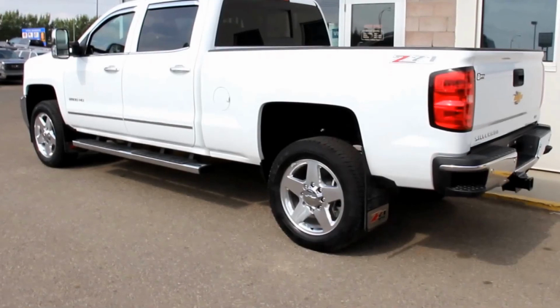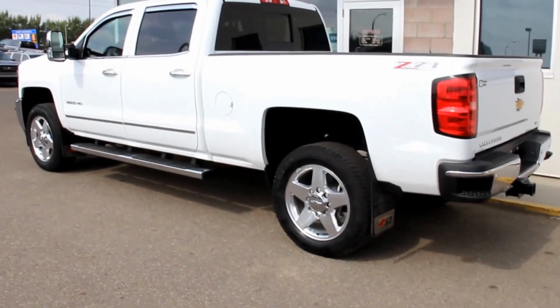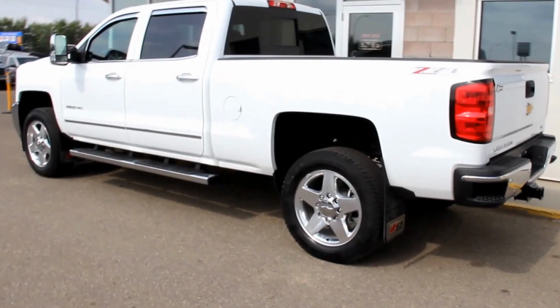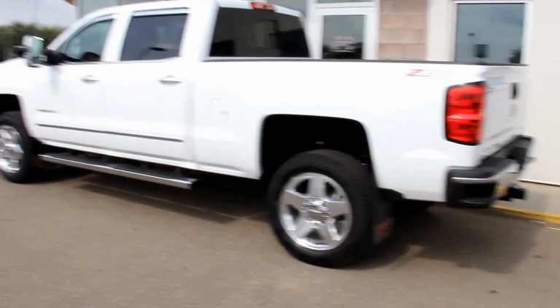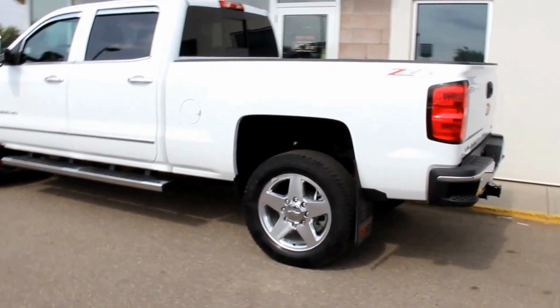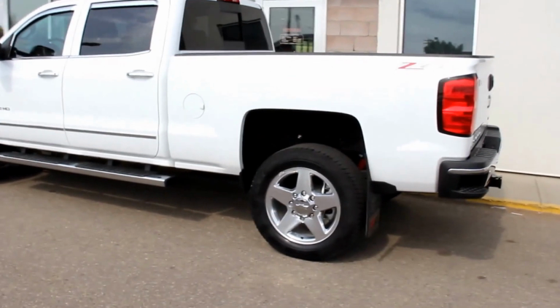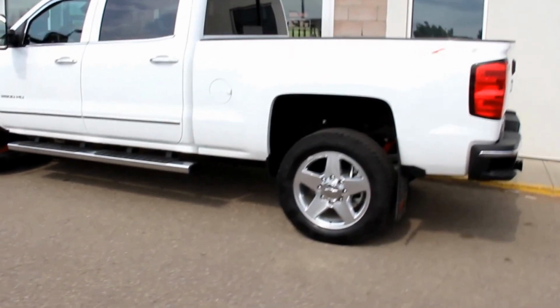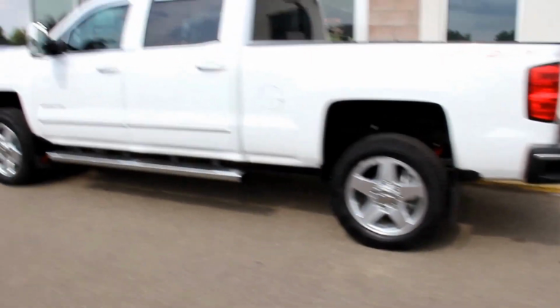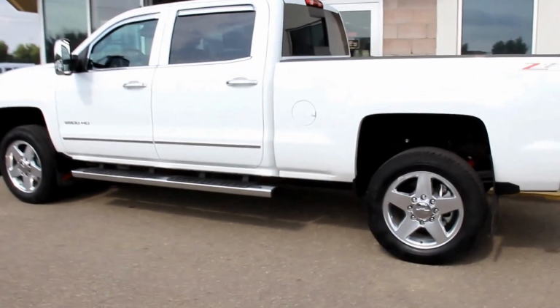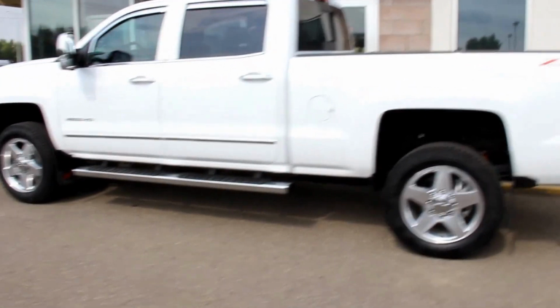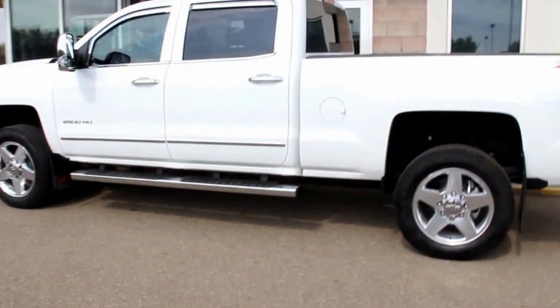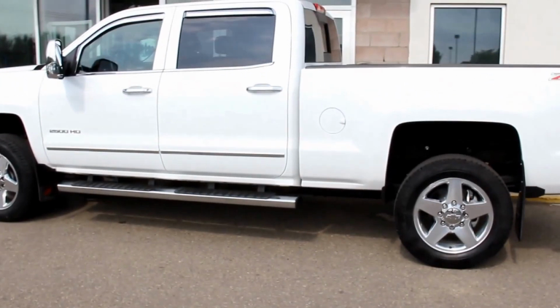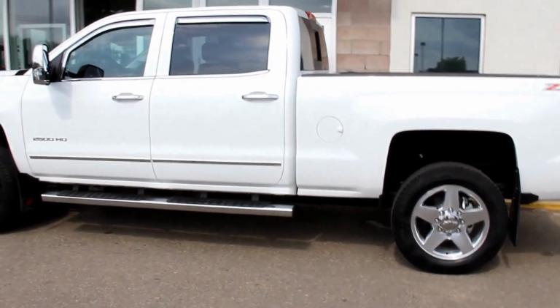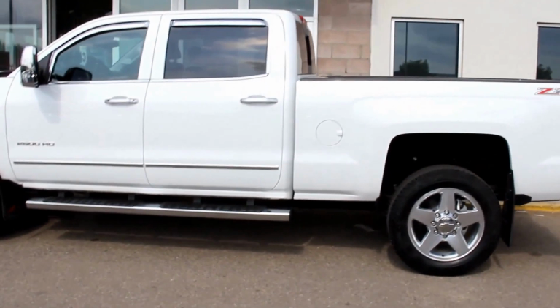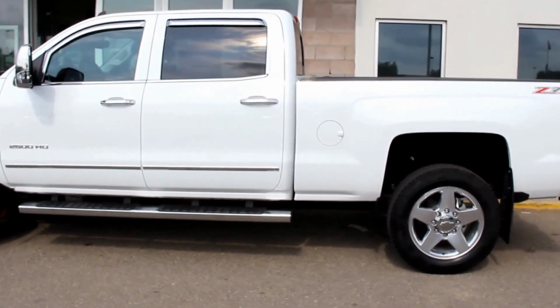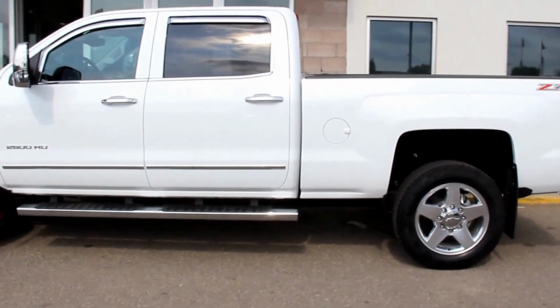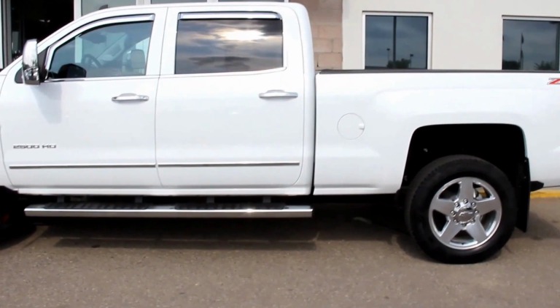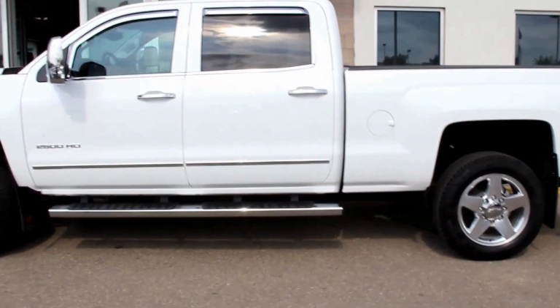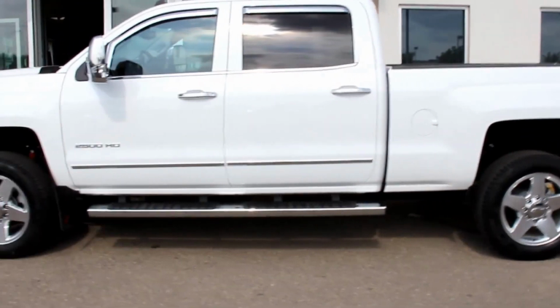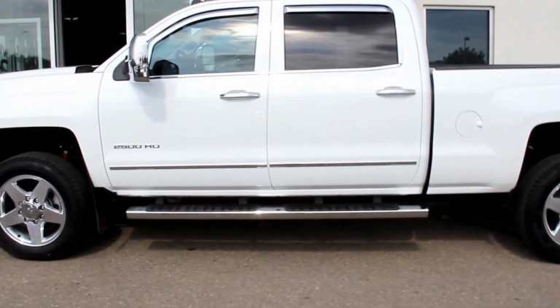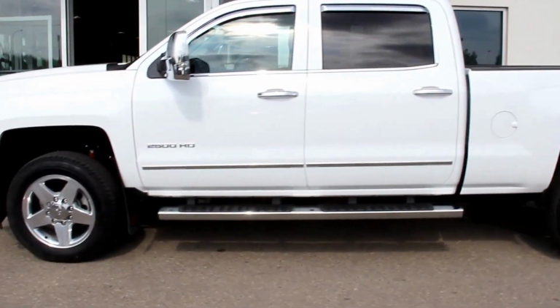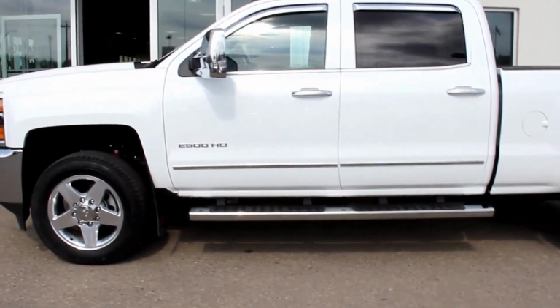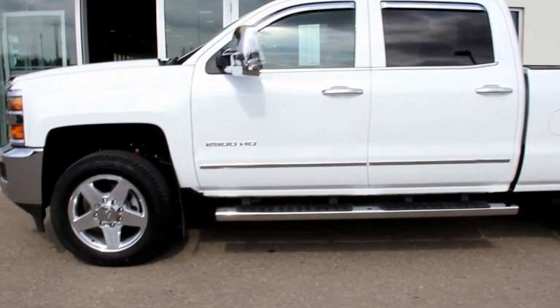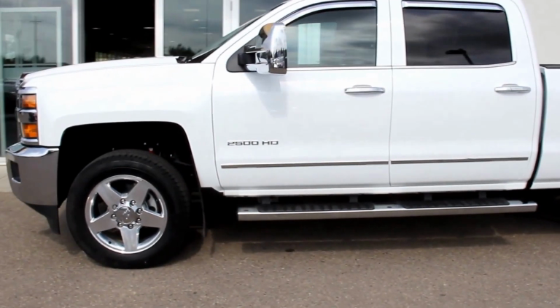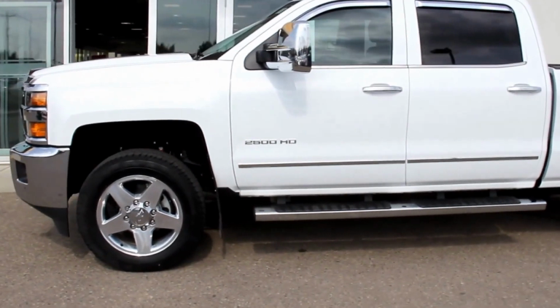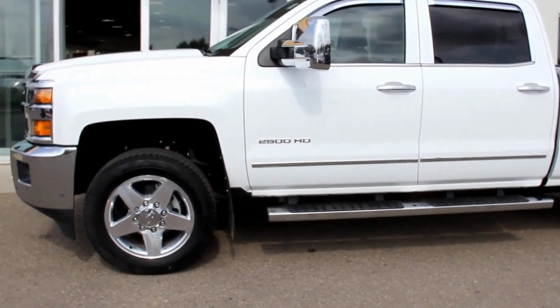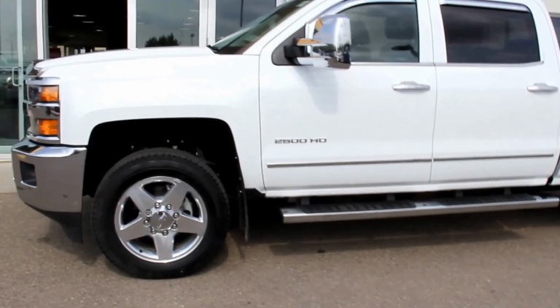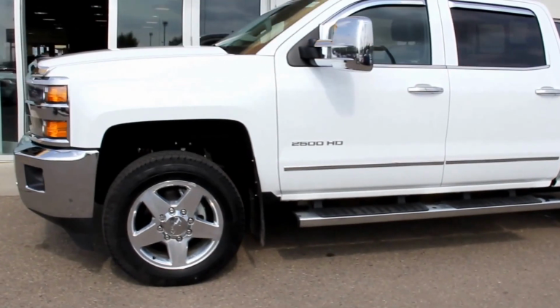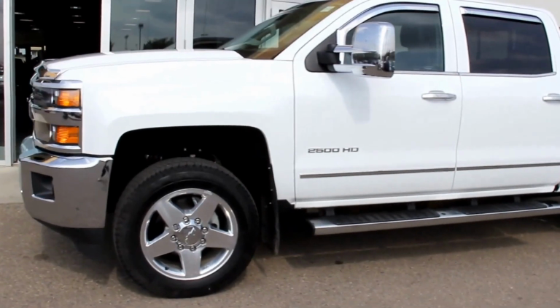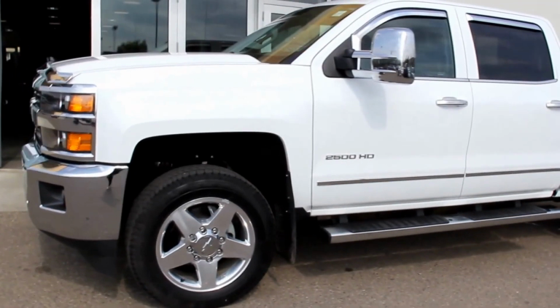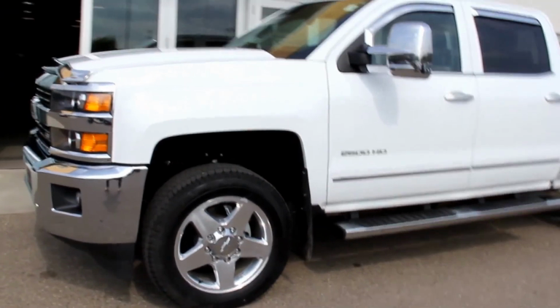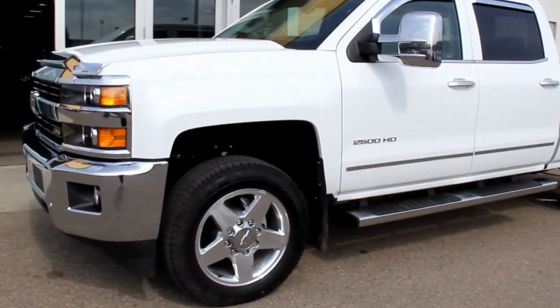Once again, this is a pre-owned 2015 Chevrolet Silverado 2500 HD. It comes with a Z71 off-road suspension package. It's available here at Davis GMC Buick in Medicine Hat, so come on out and take a look or take it for a ride.